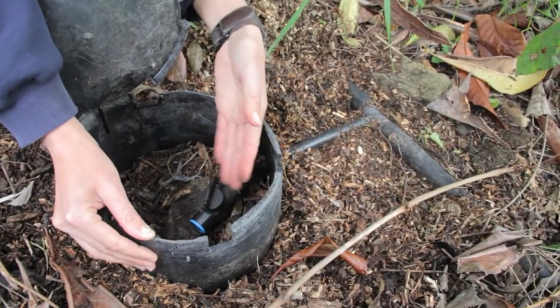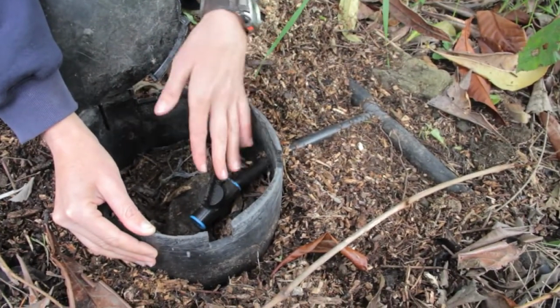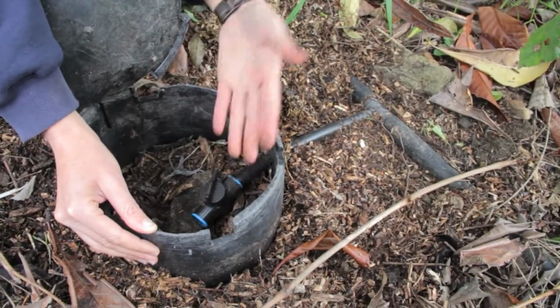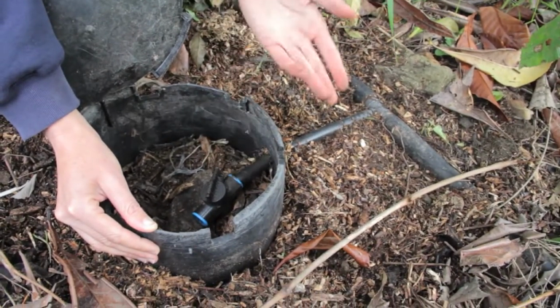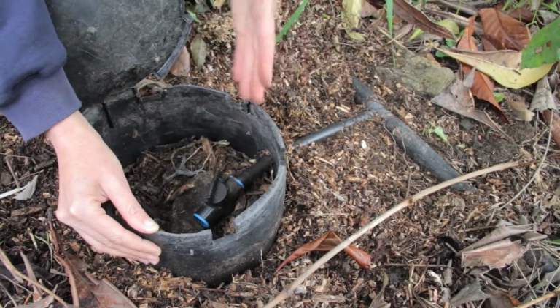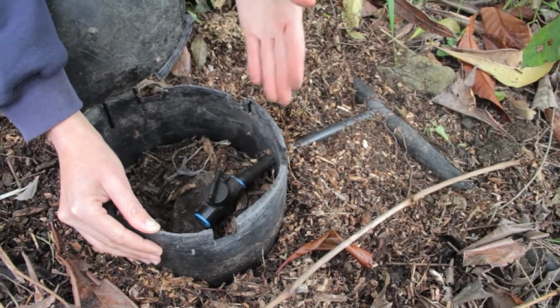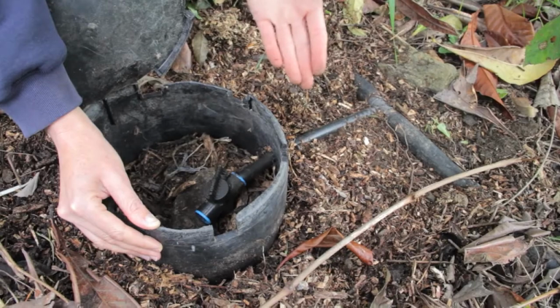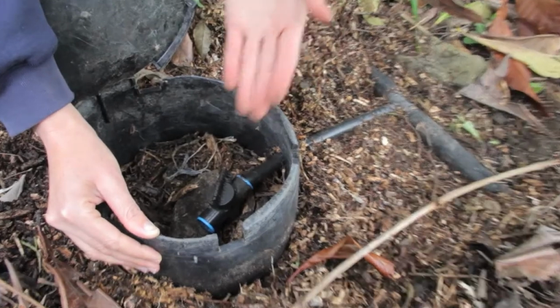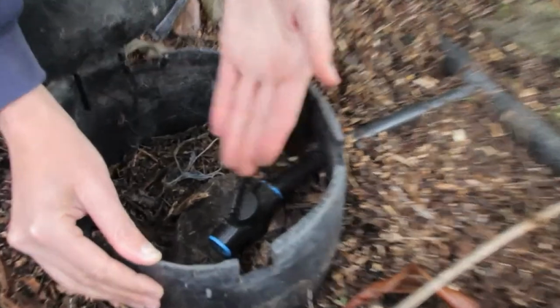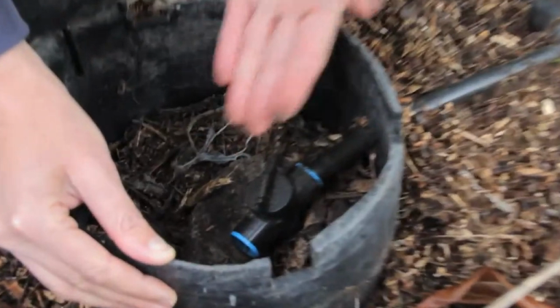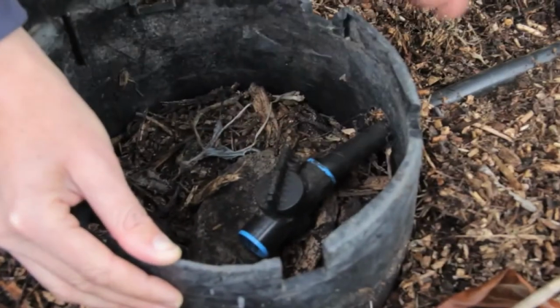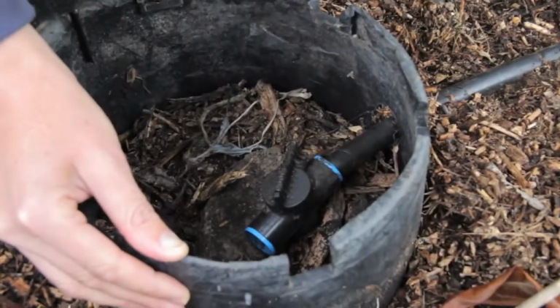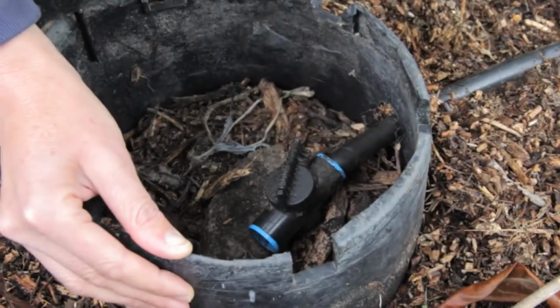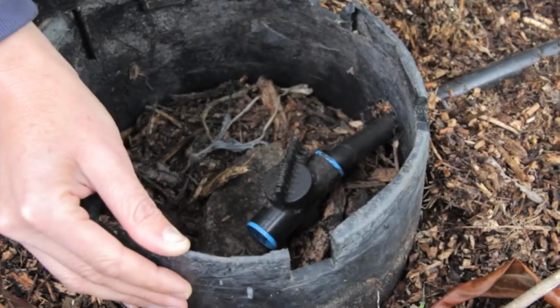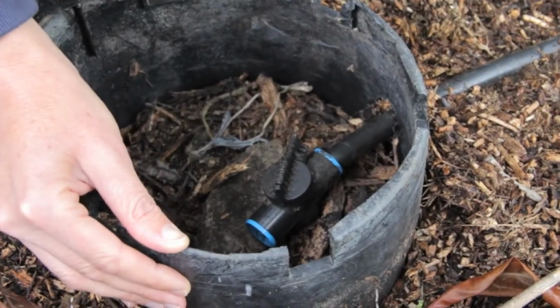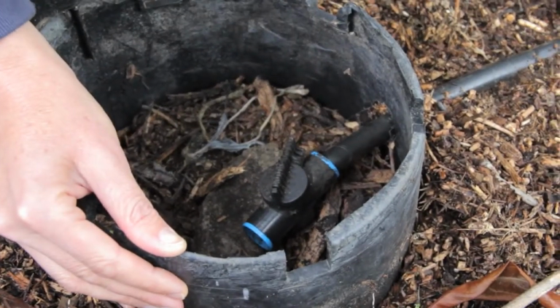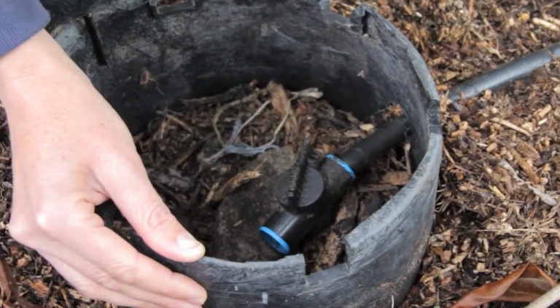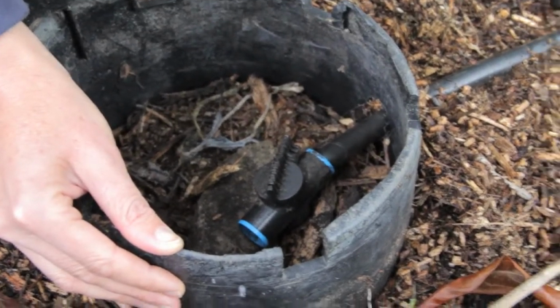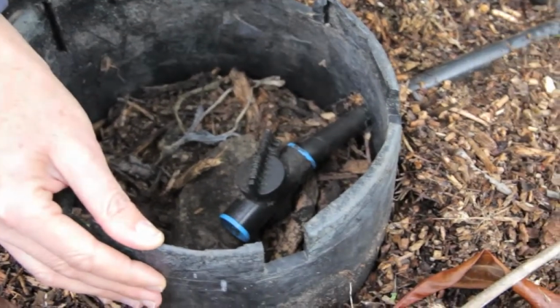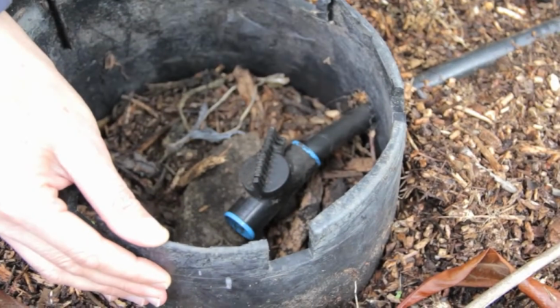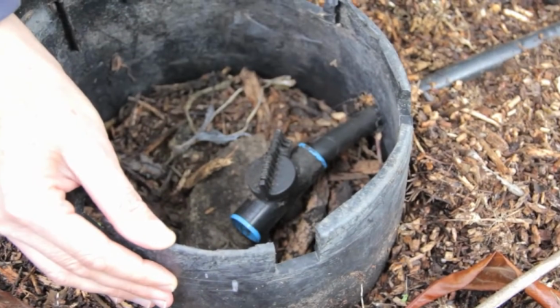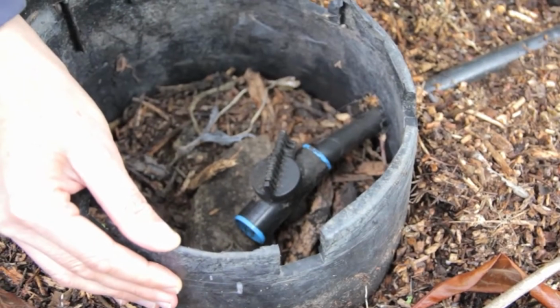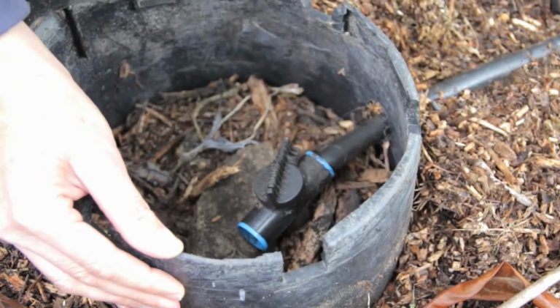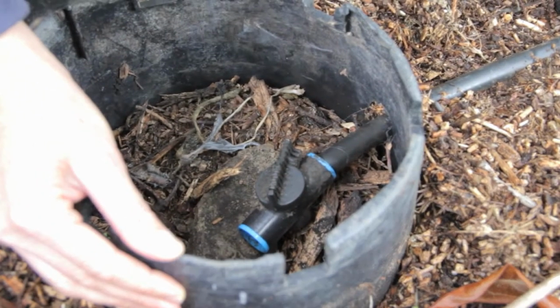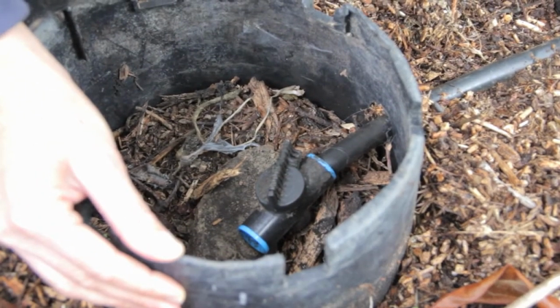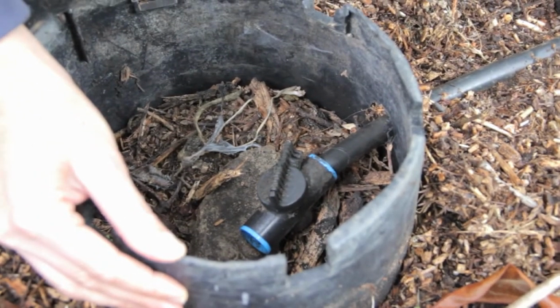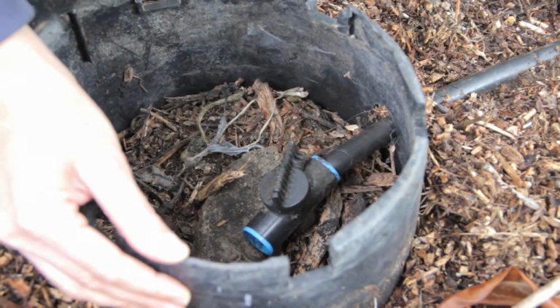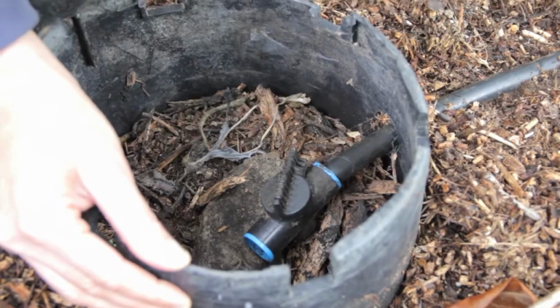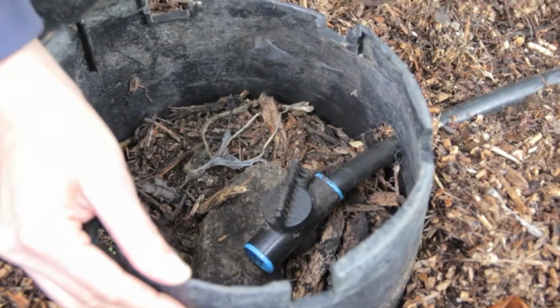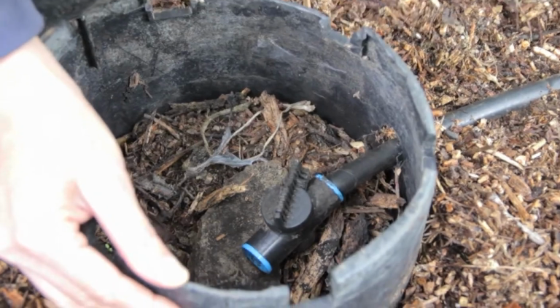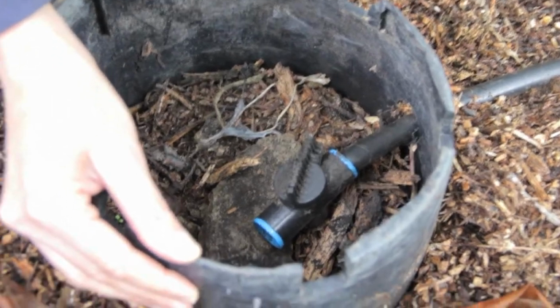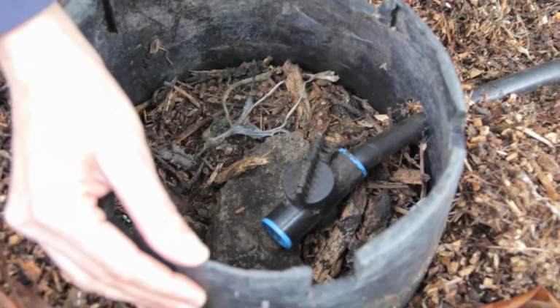So this is one way that allows us to adjust the amount of water that's coming out, so it'll be equal — or whatever amount that you want — for each of your mulch basins.